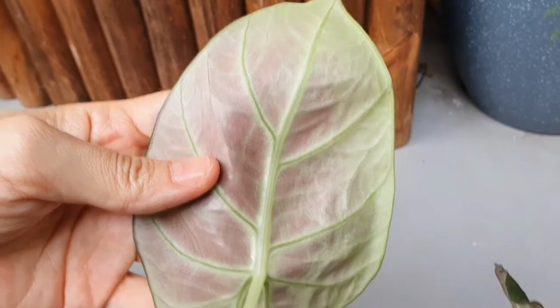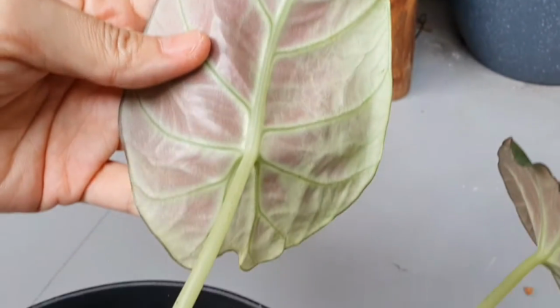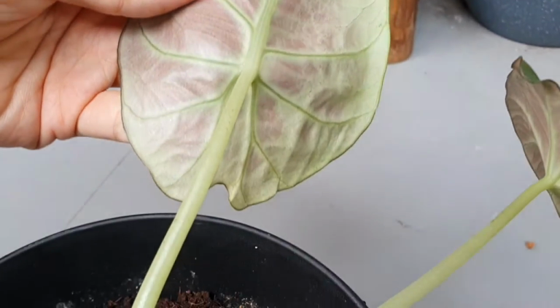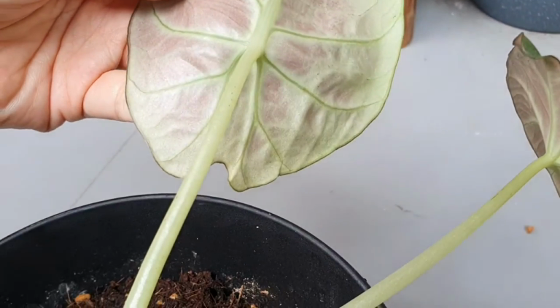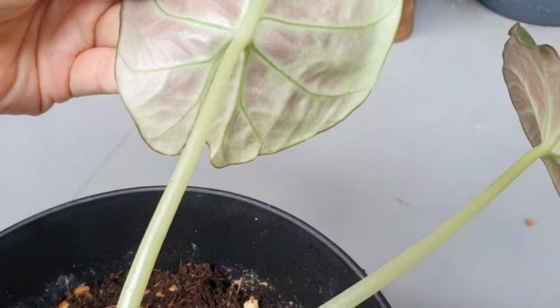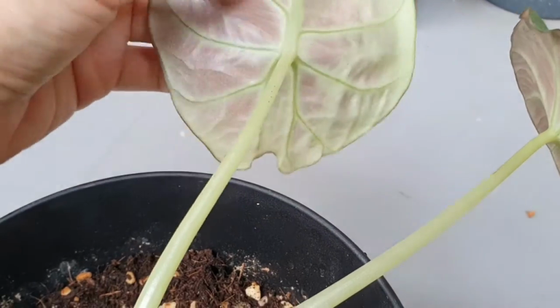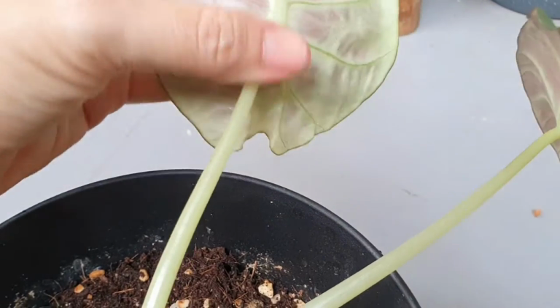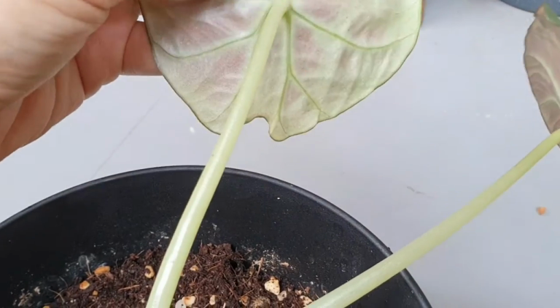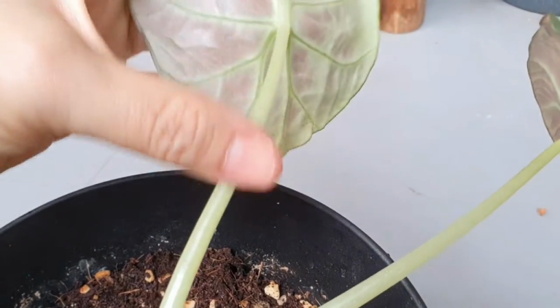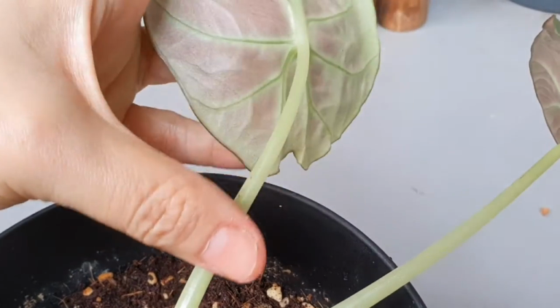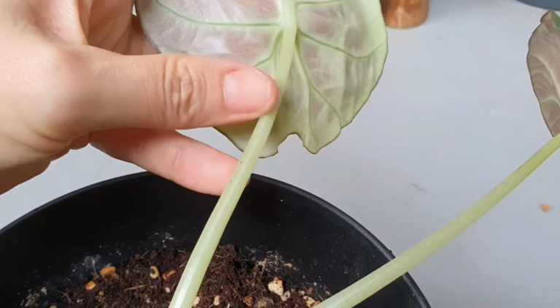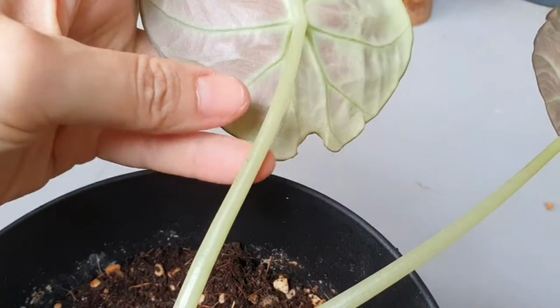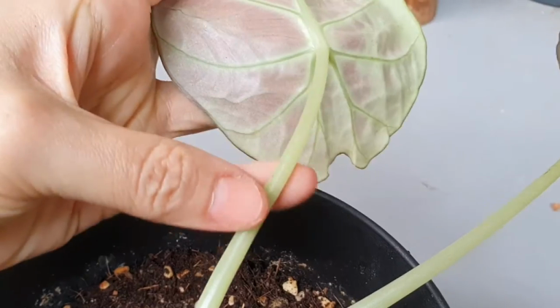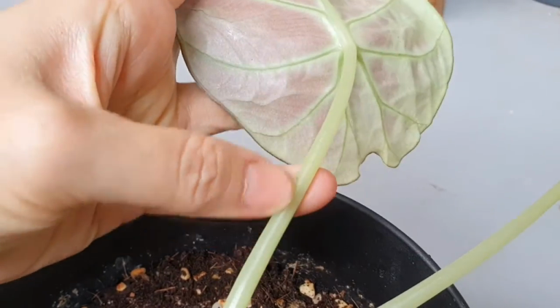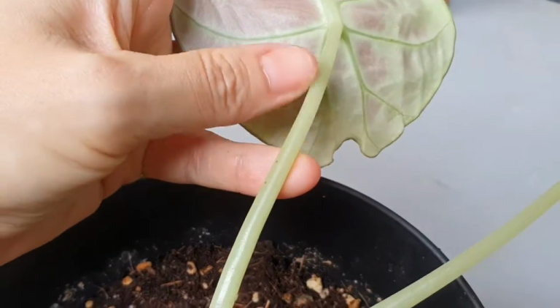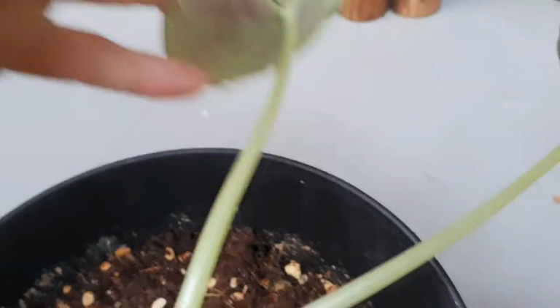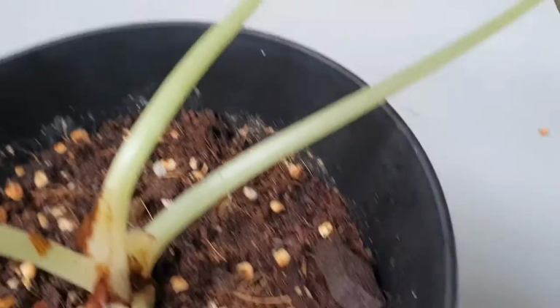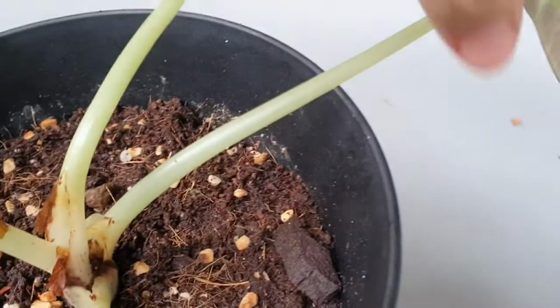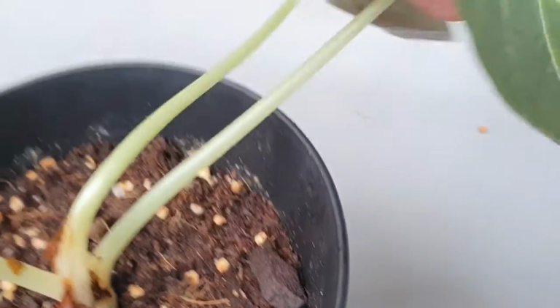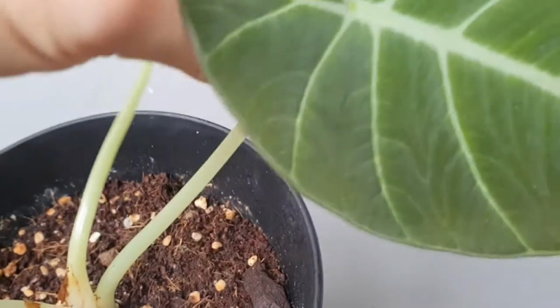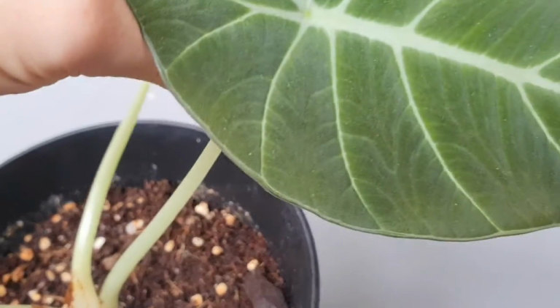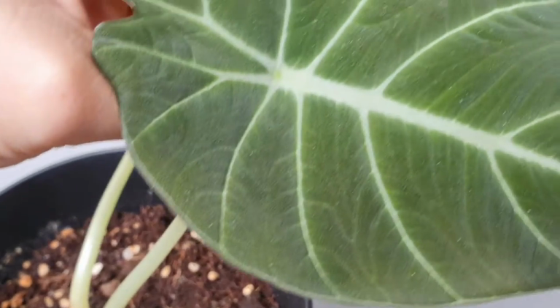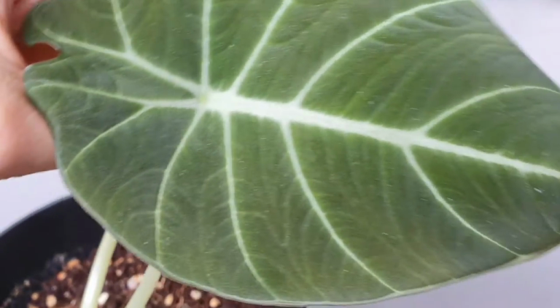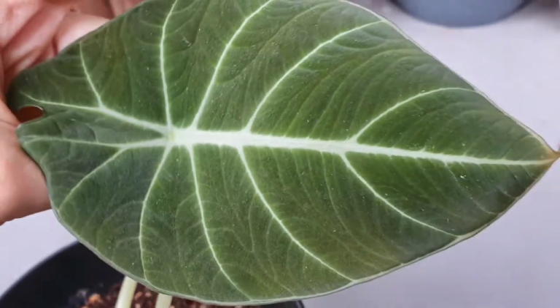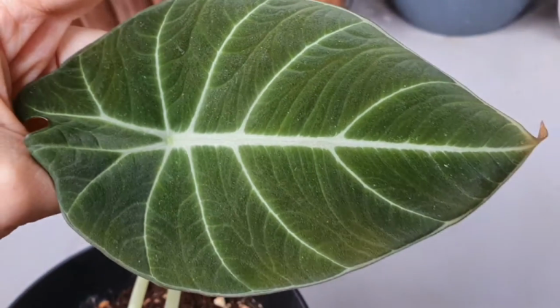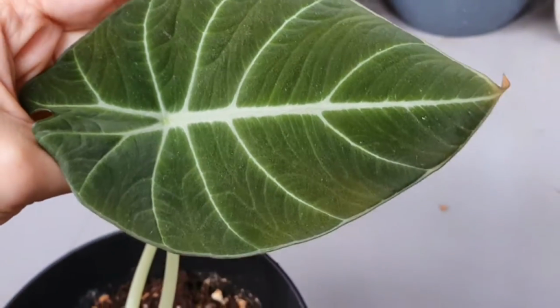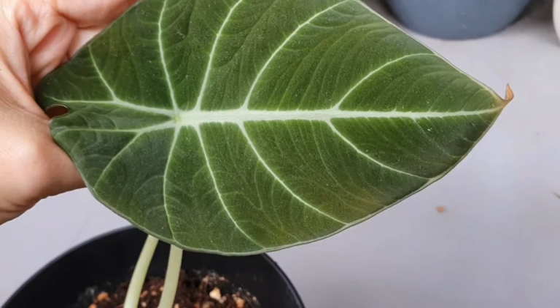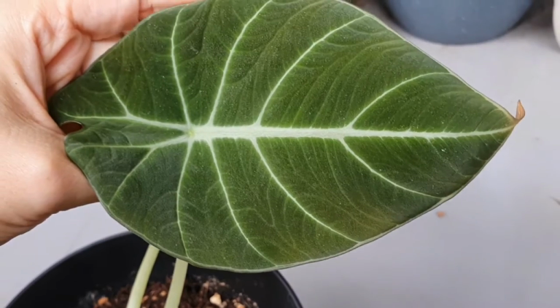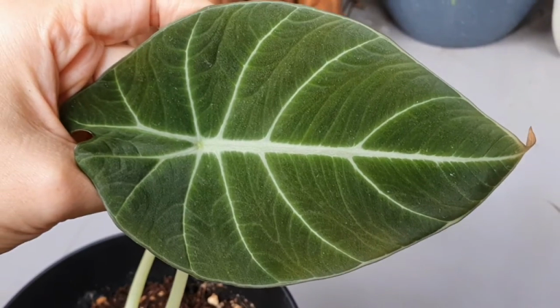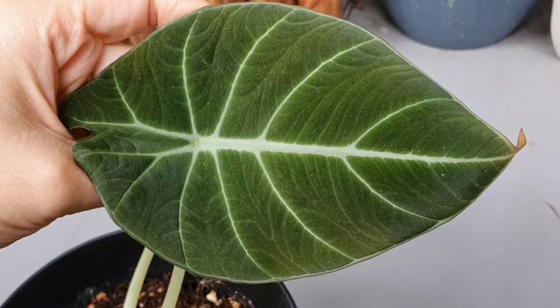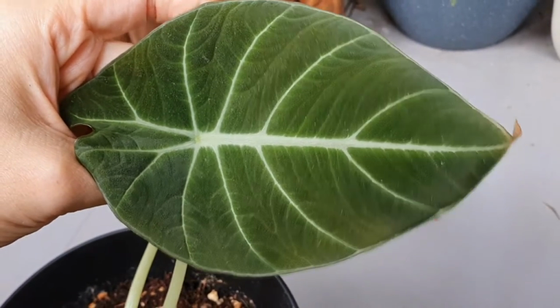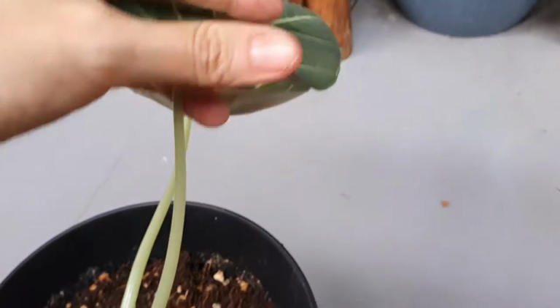I'll turn to the back of the leaves to see if there are any hiding below. If there's anything on the leaves or underneath, I'll just wipe it away.